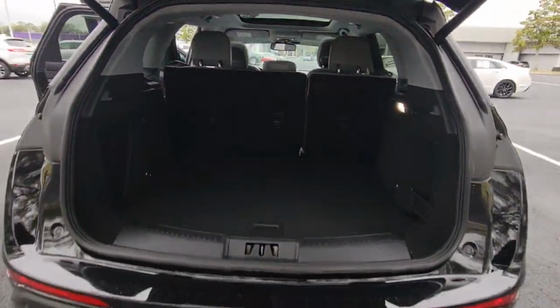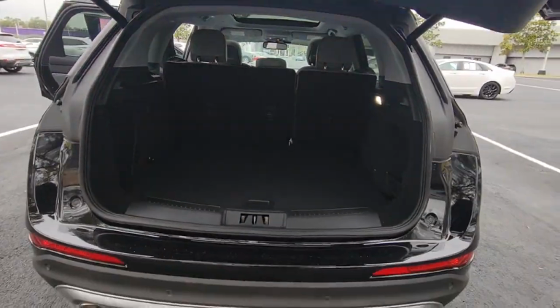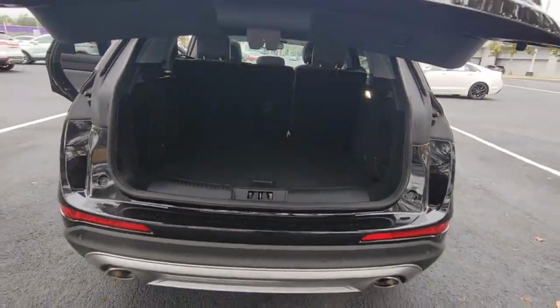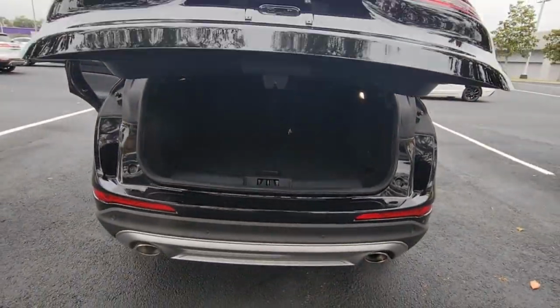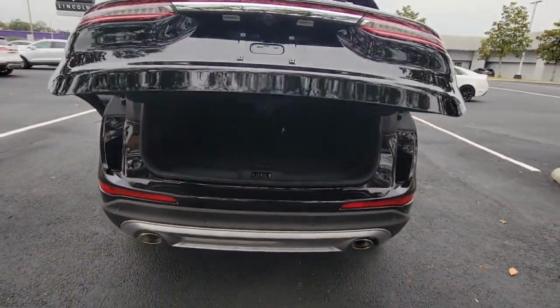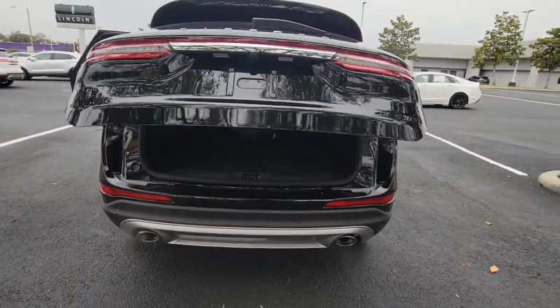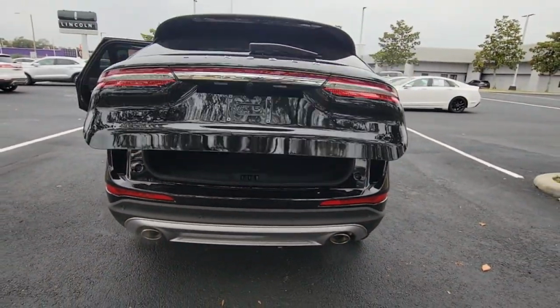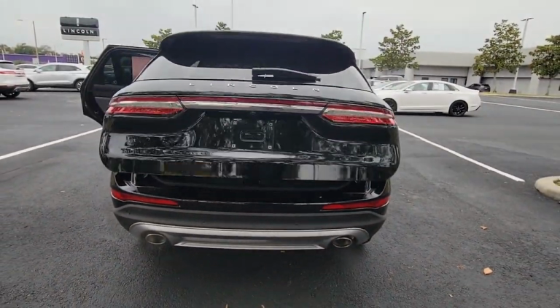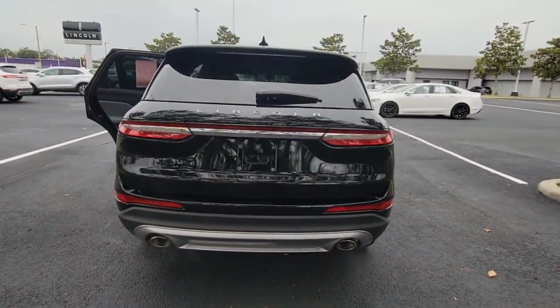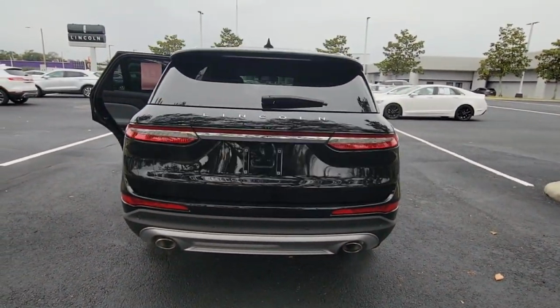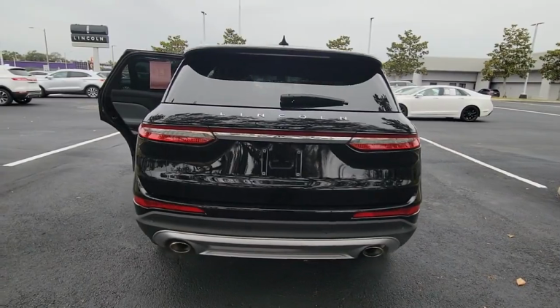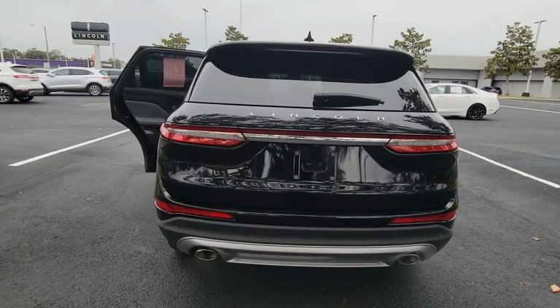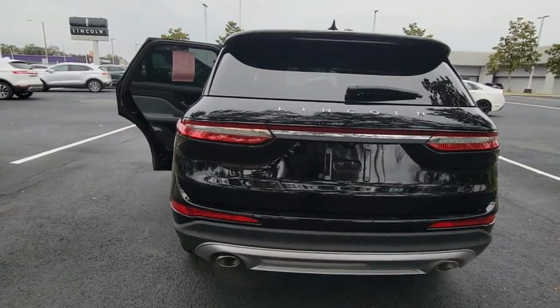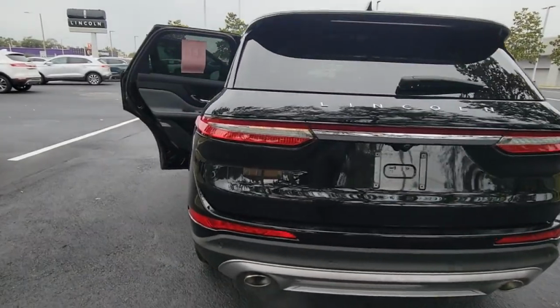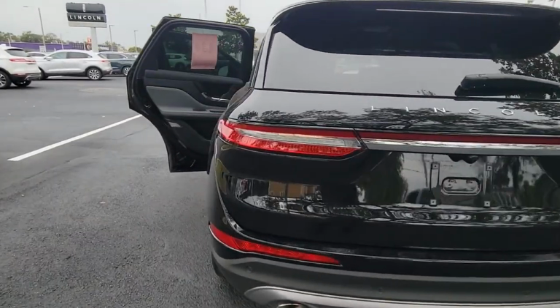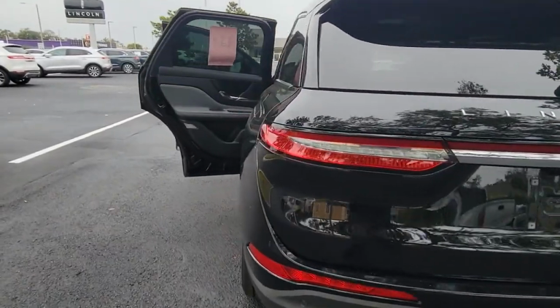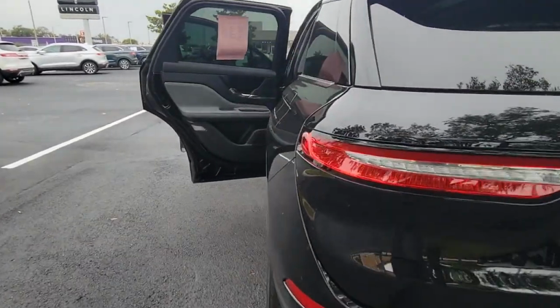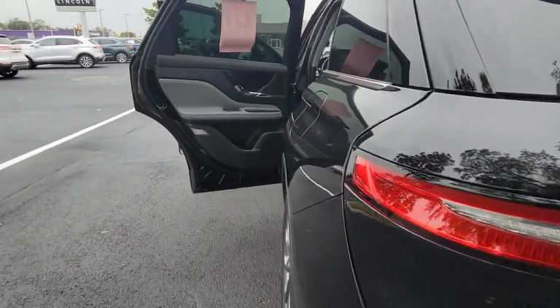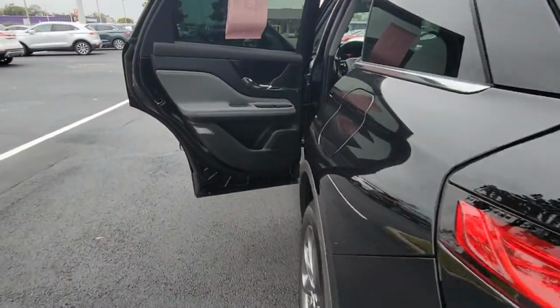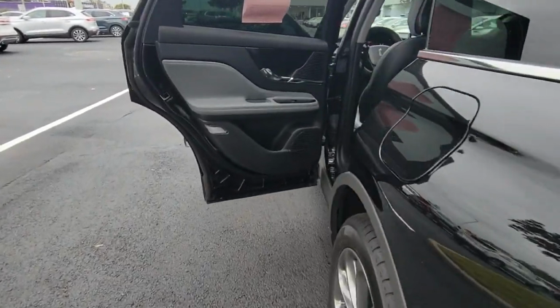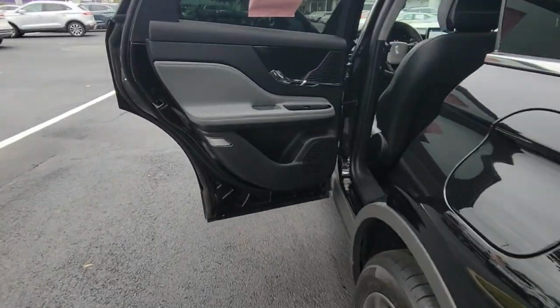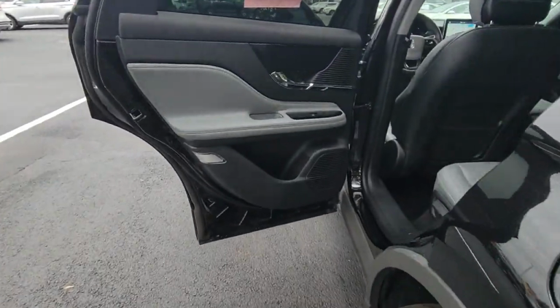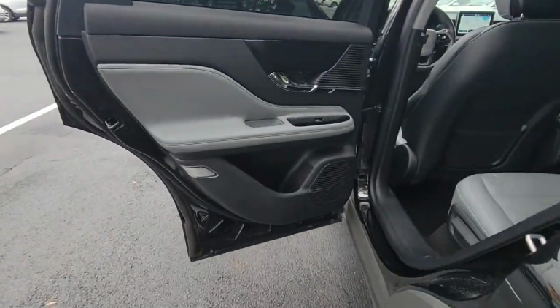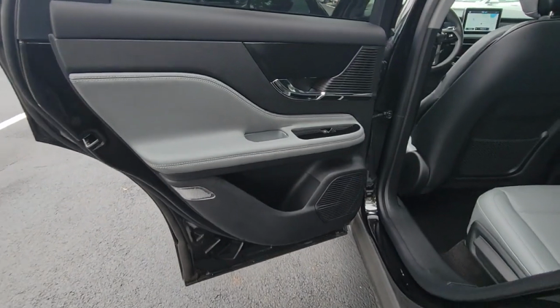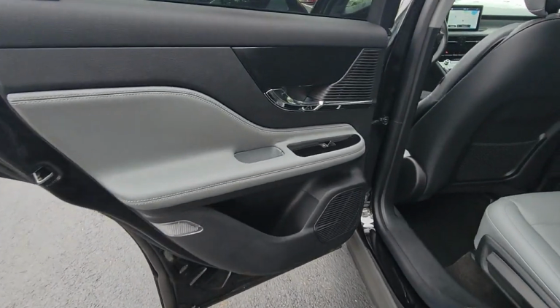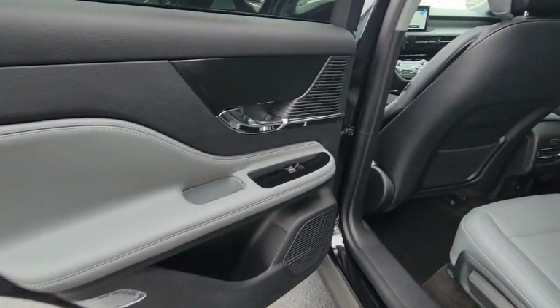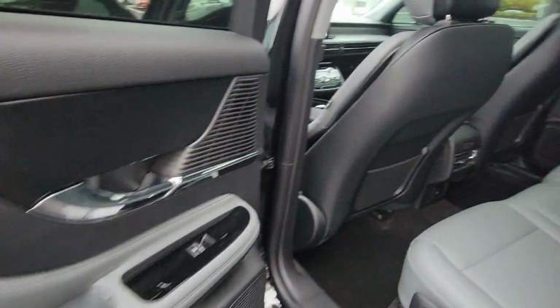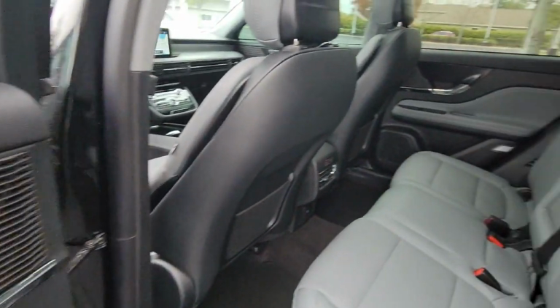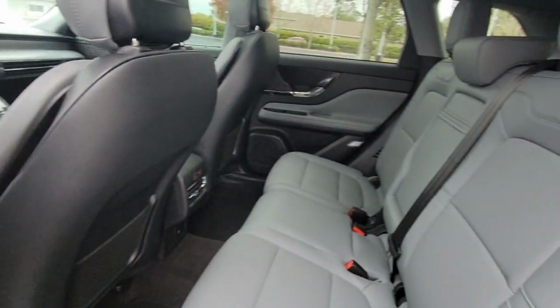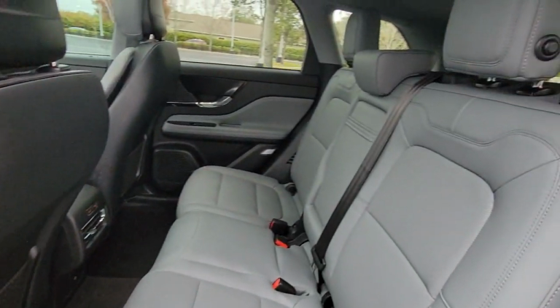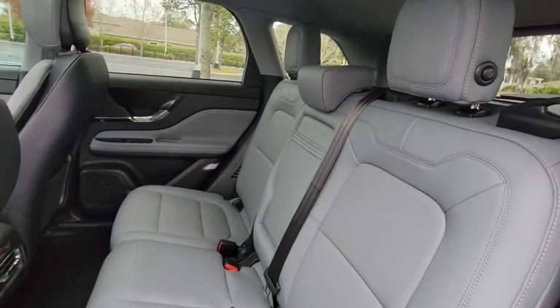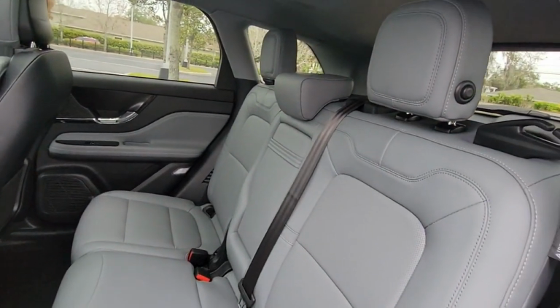Keyless entry, backup camera, heated mirrors, keyless start, power passenger seat, satellite radio, power liftgate, remote engine start, lane-keeping assist, Bluetooth connection.